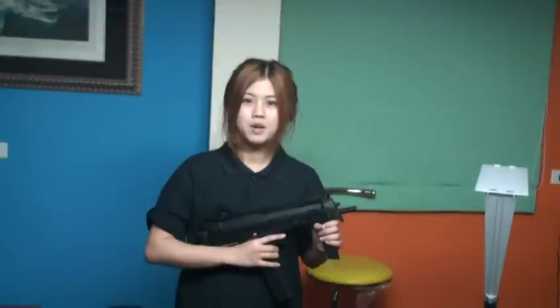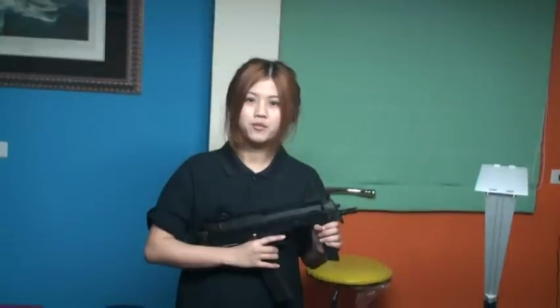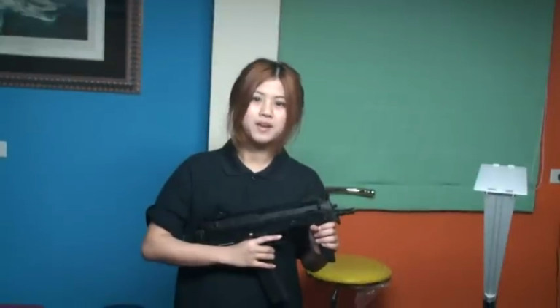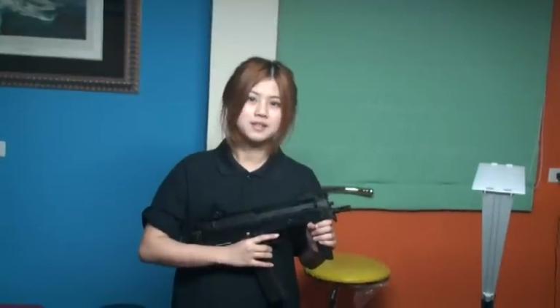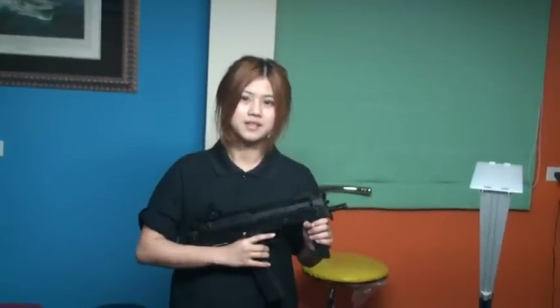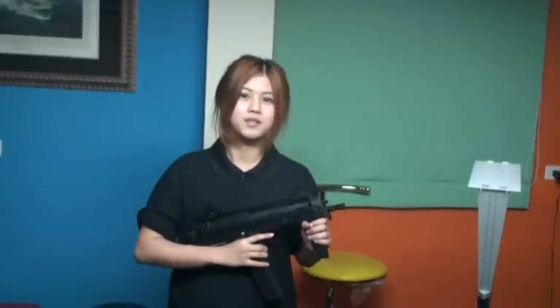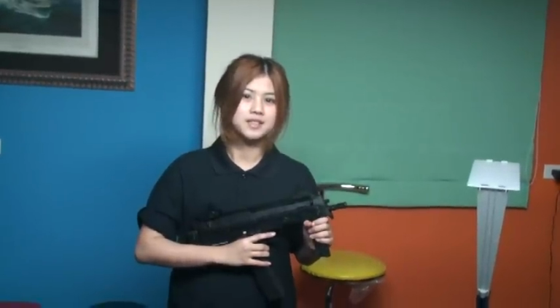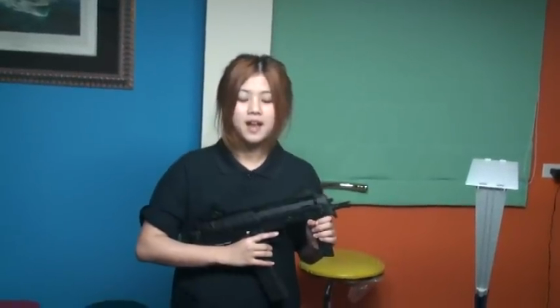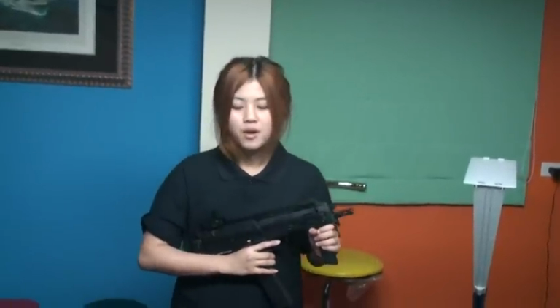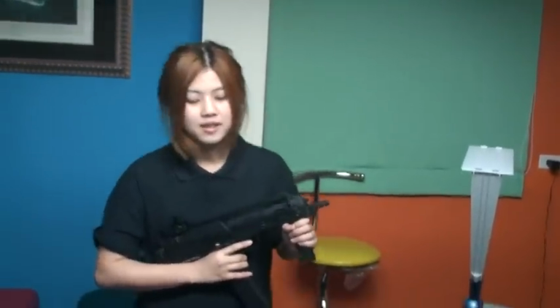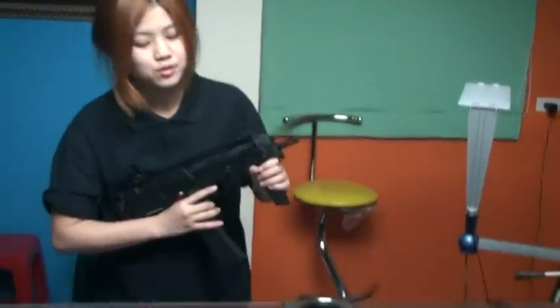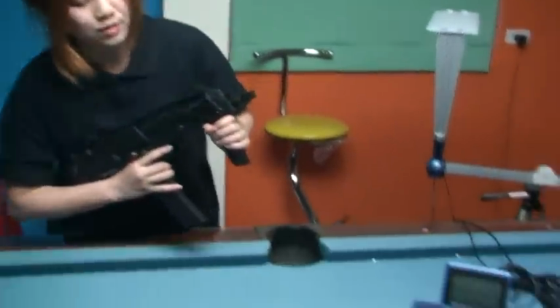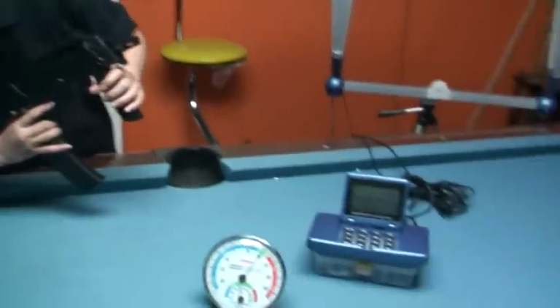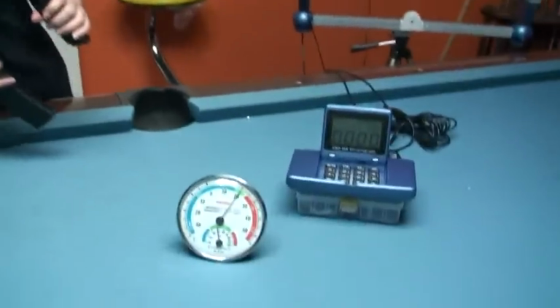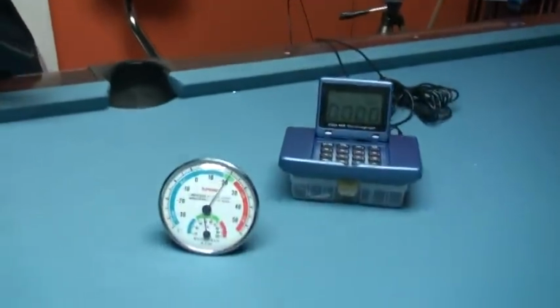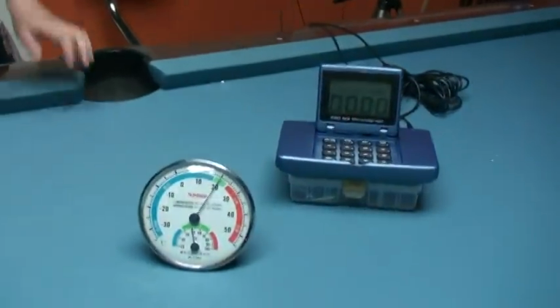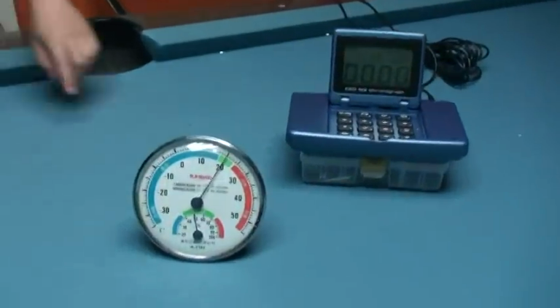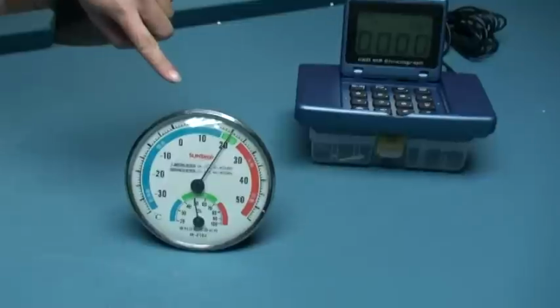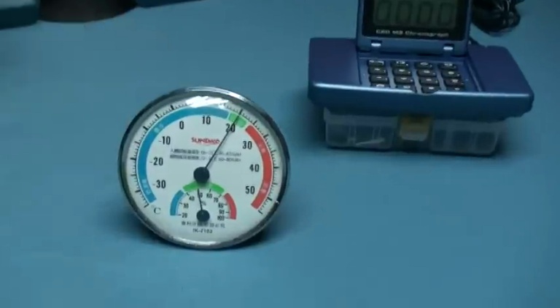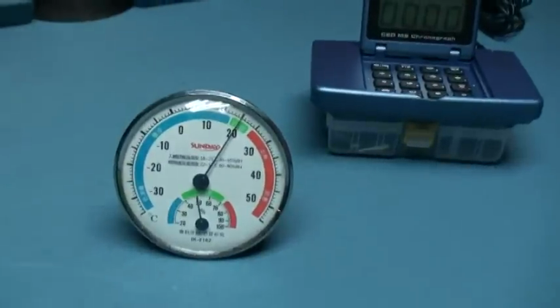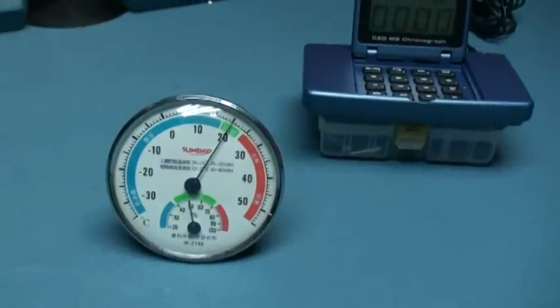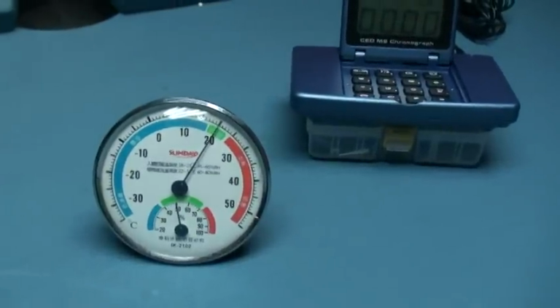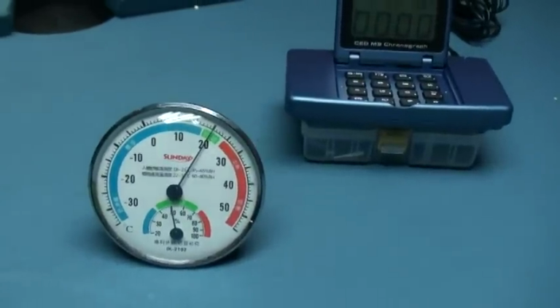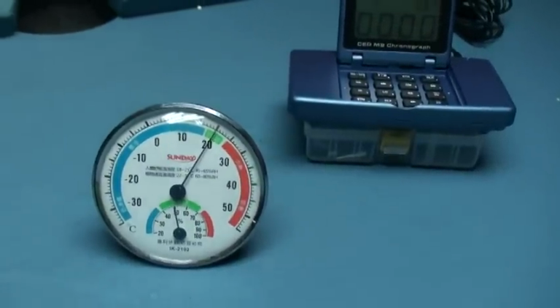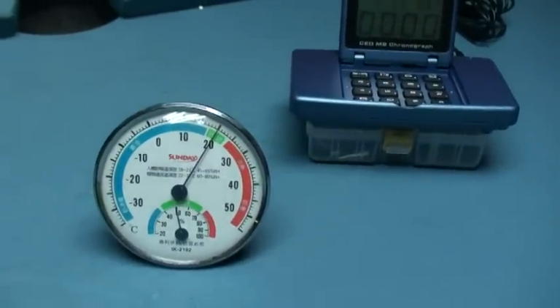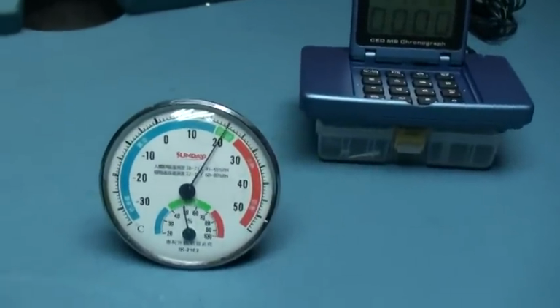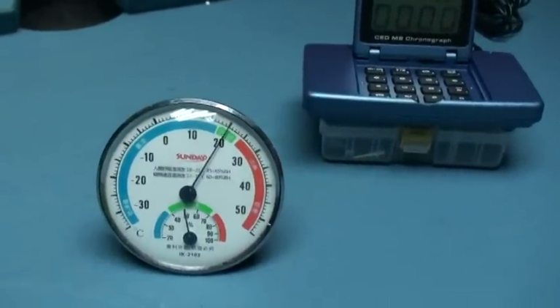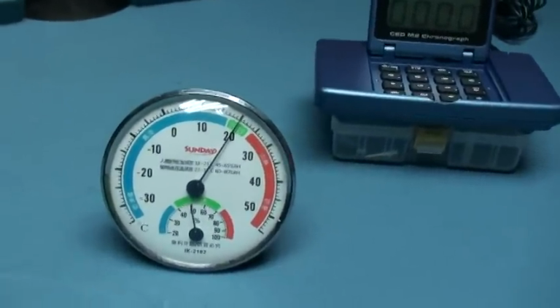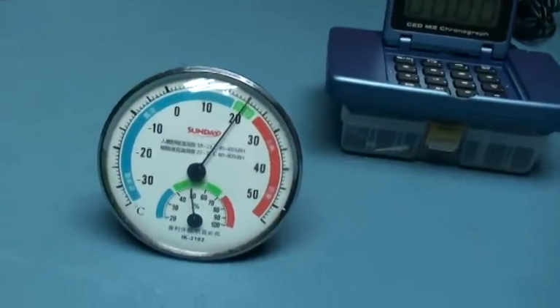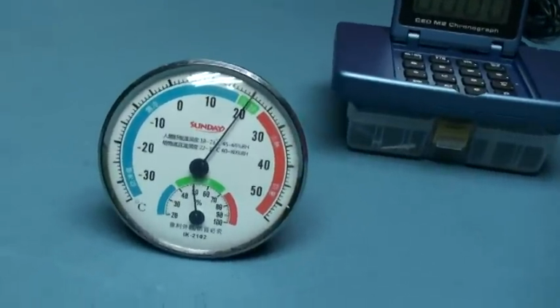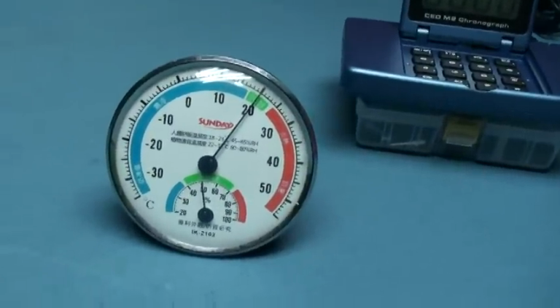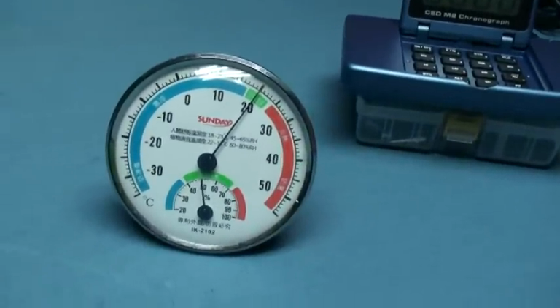Before we test the velocity, I'd like to introduce today's weather. The temperature is about 20 Celsius degrees and the humidity is about 50.